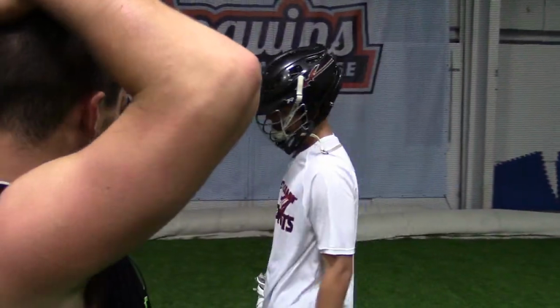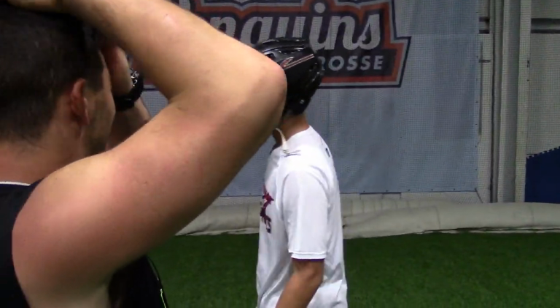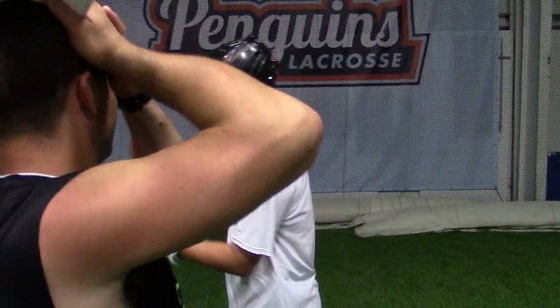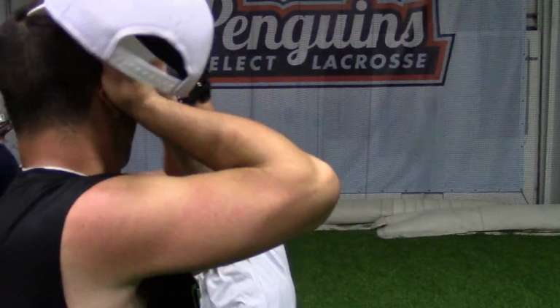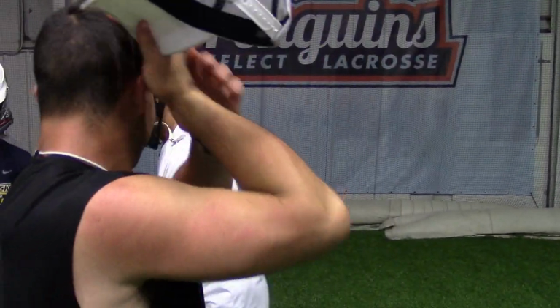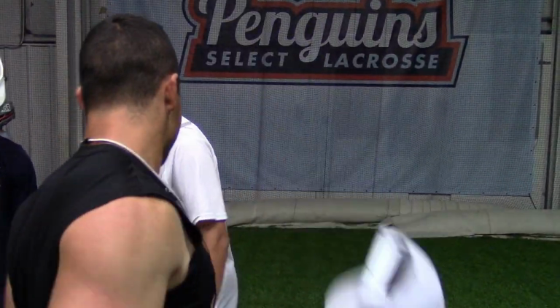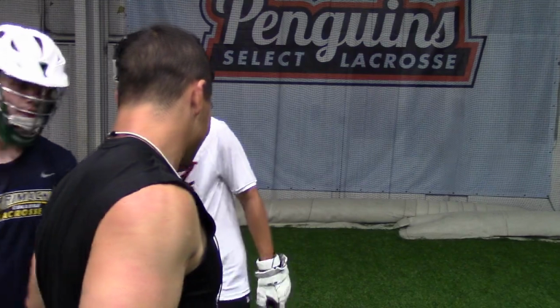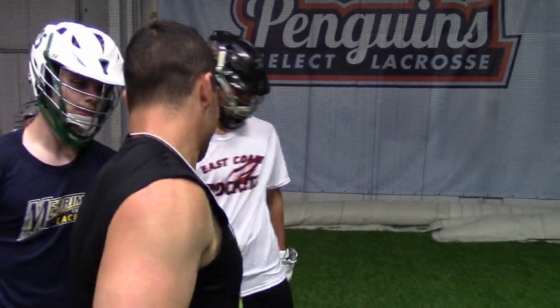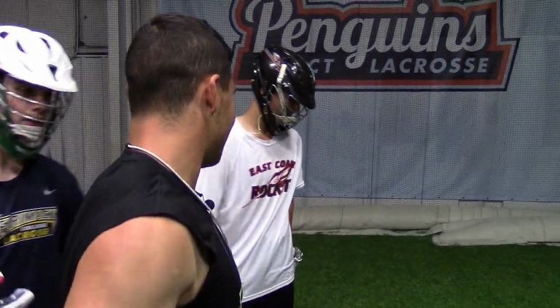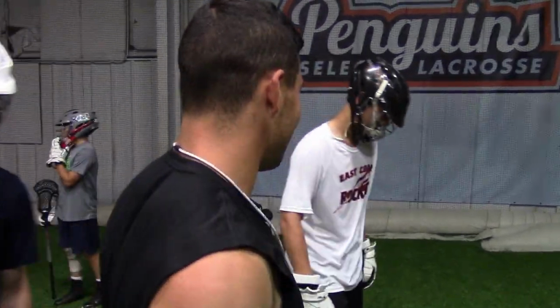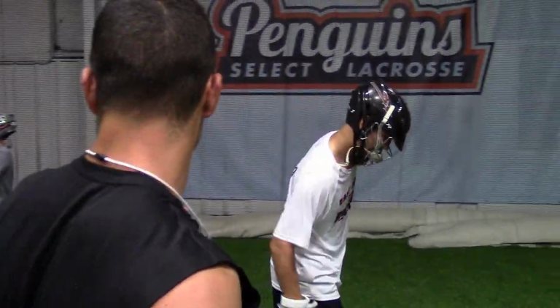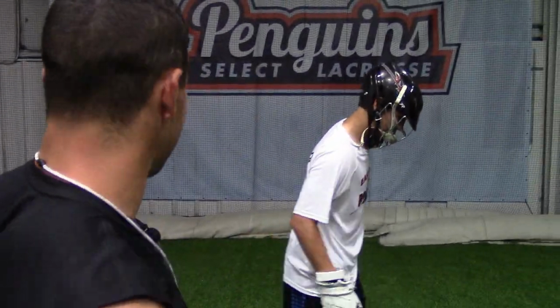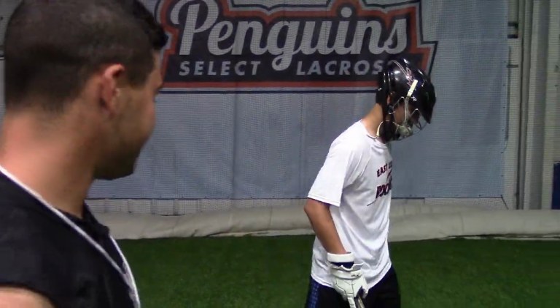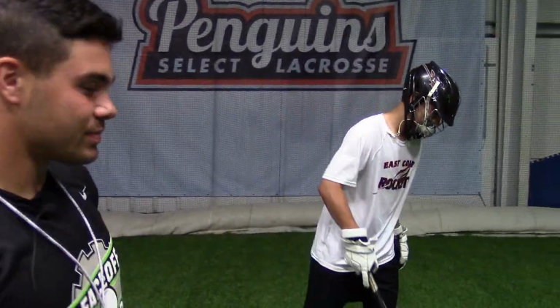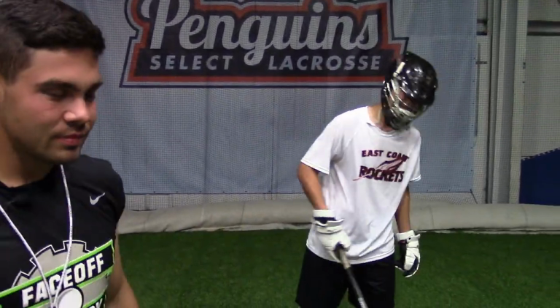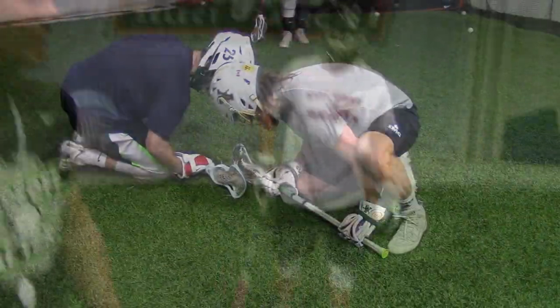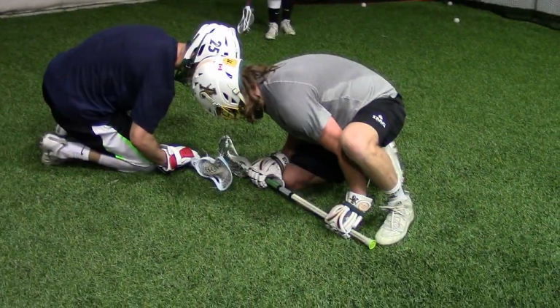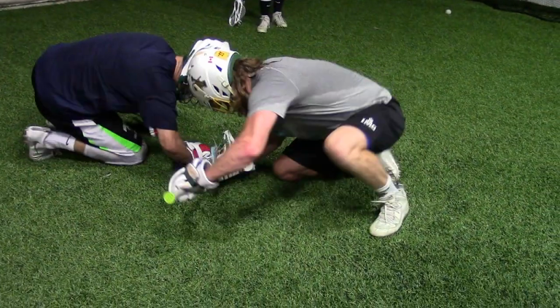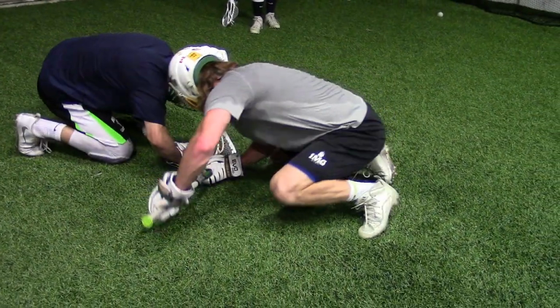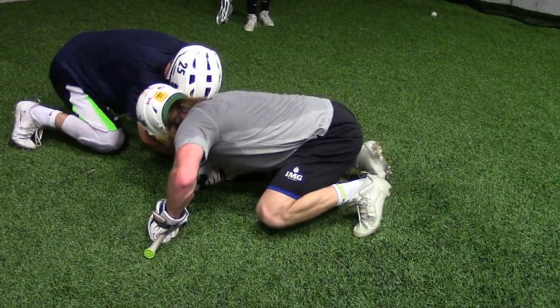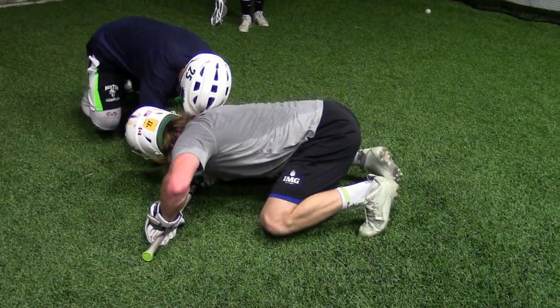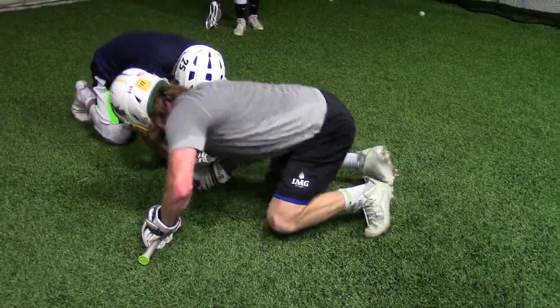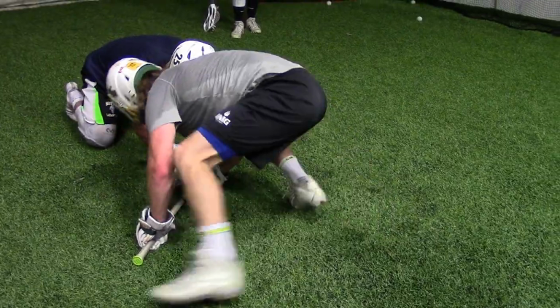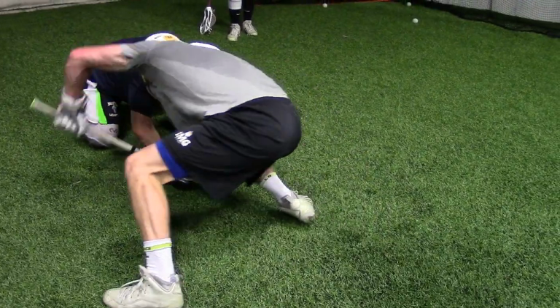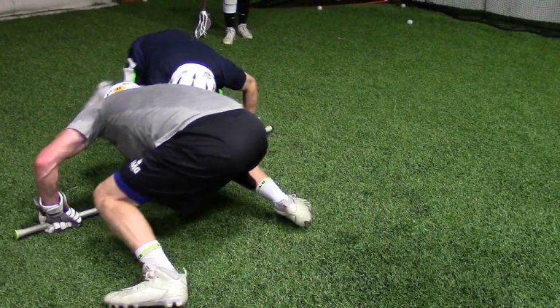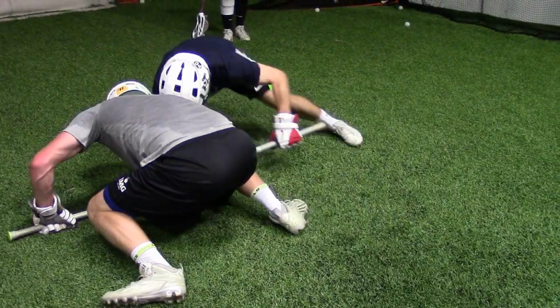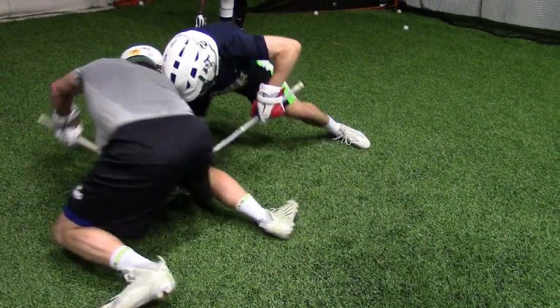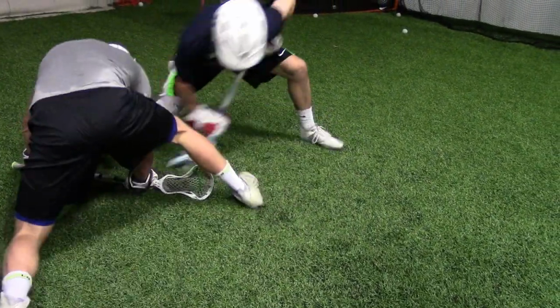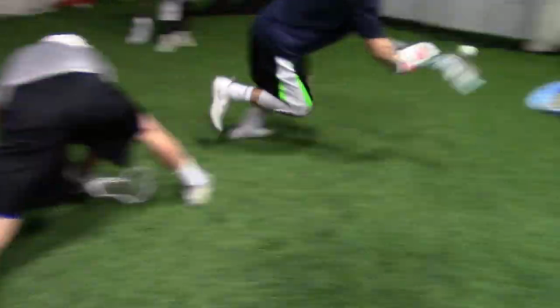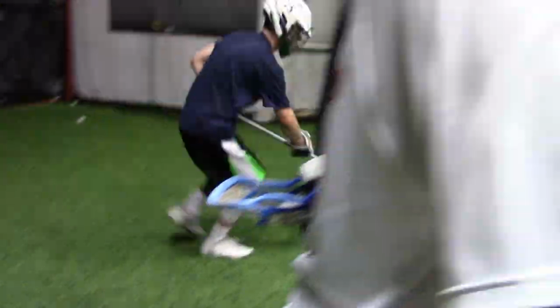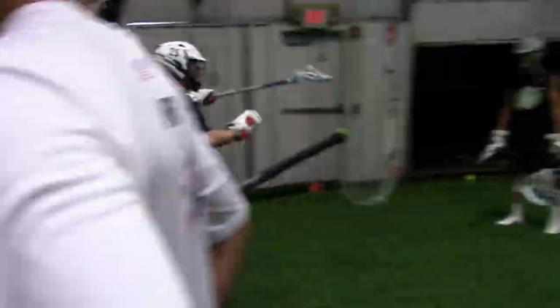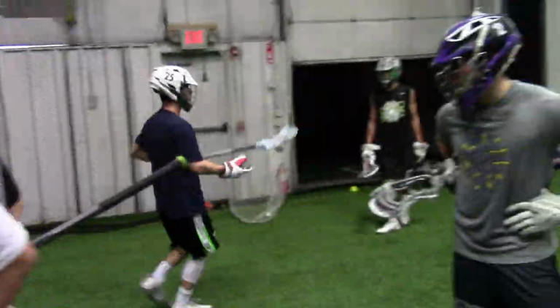Don't worry — it happens to me all the time. If you're good at disrupting, you're going to get fouls. Yeah, no — it's first to three. All right. Watch that left hand. Tight. Tight. Good. Get out quicker — you had it right away.